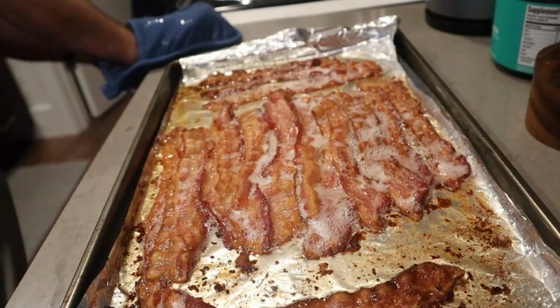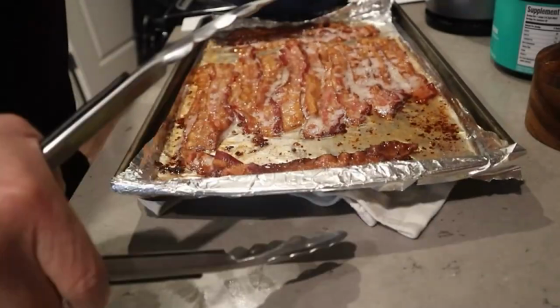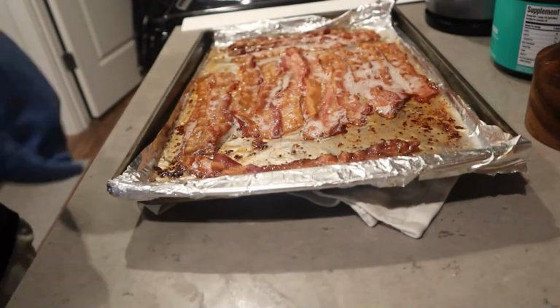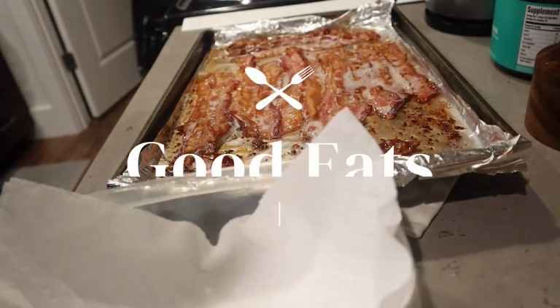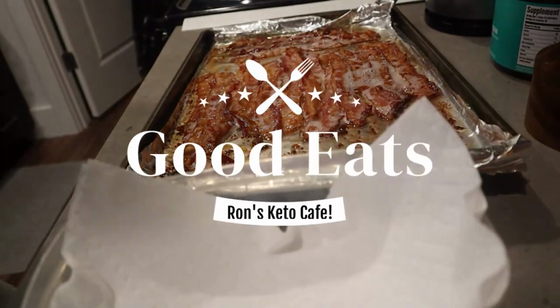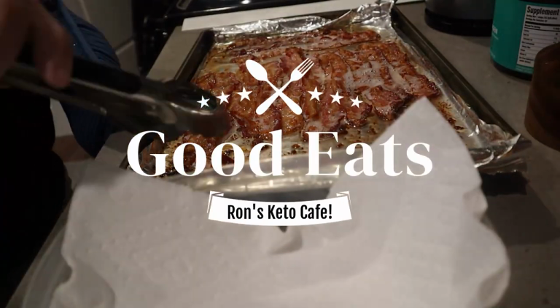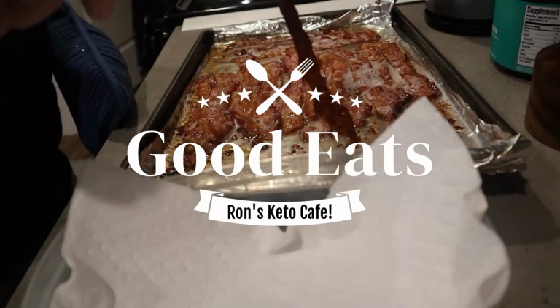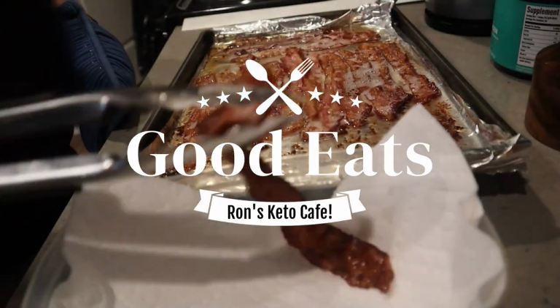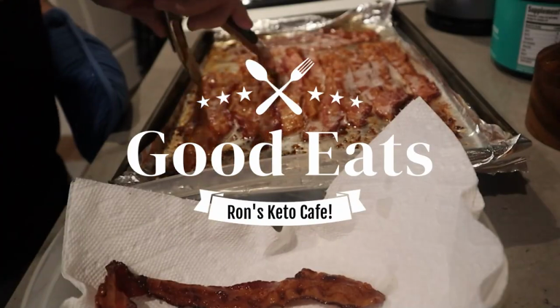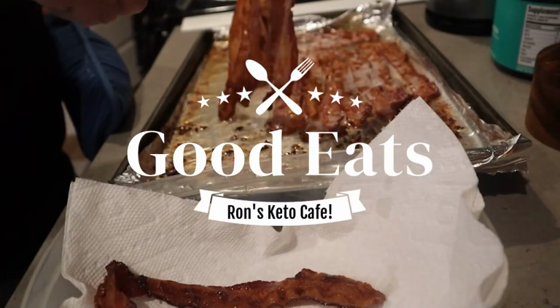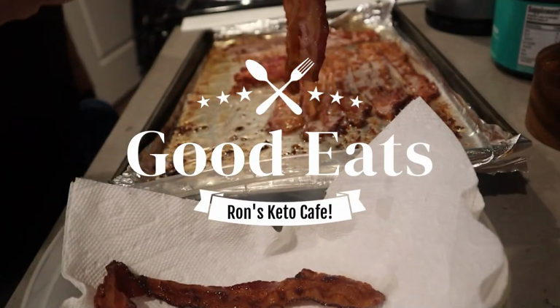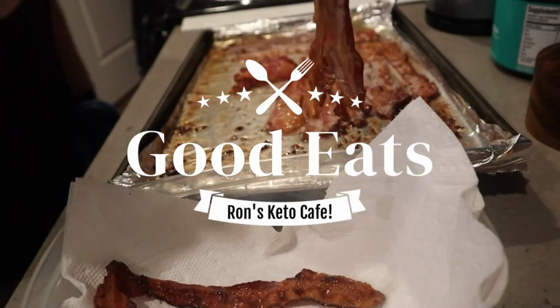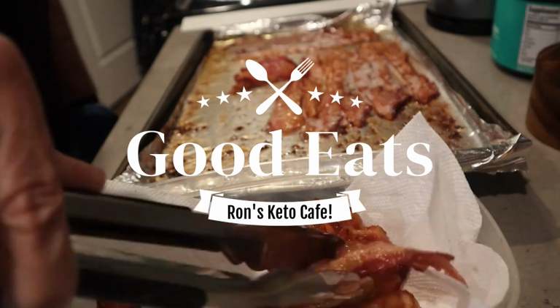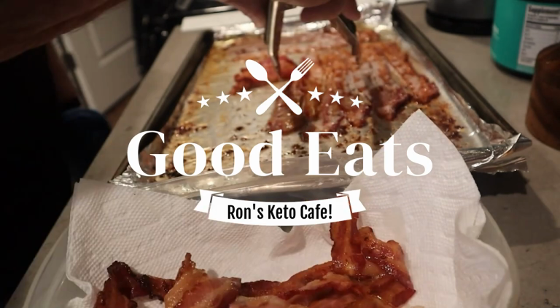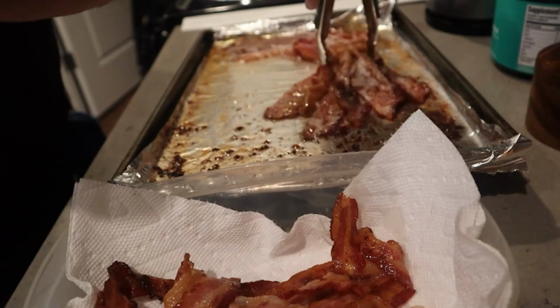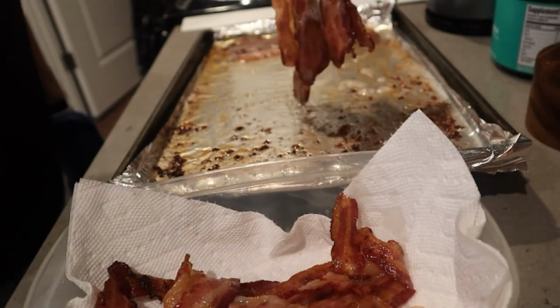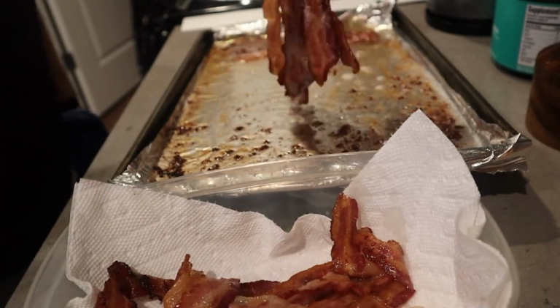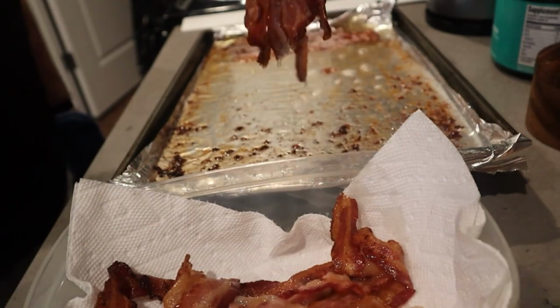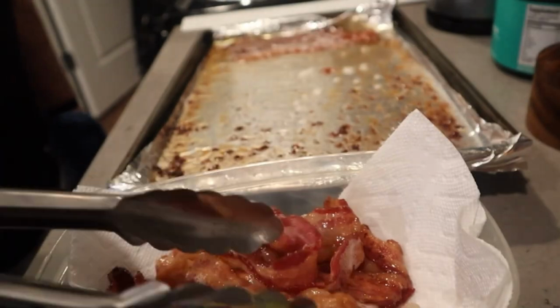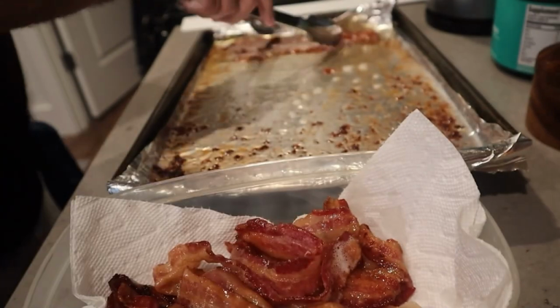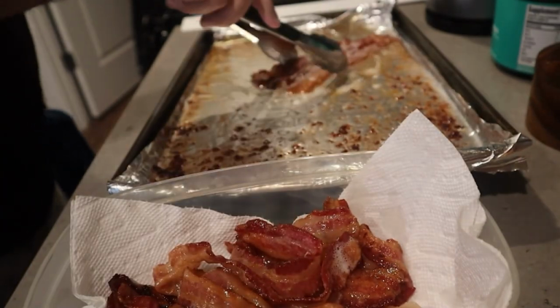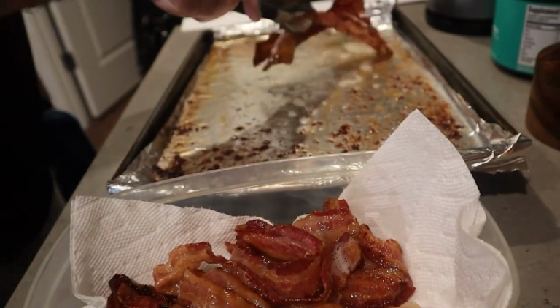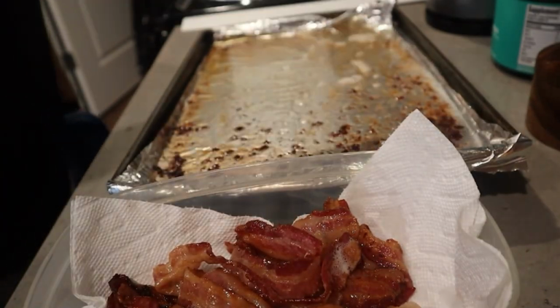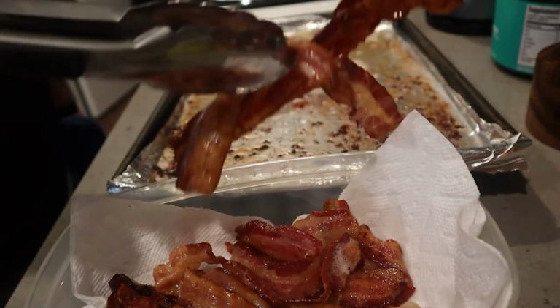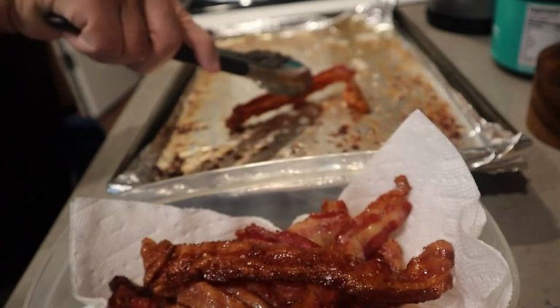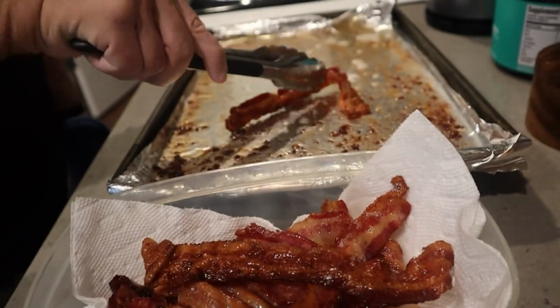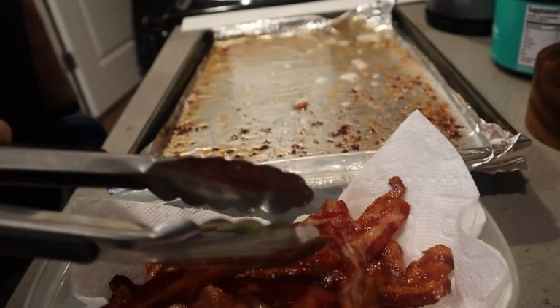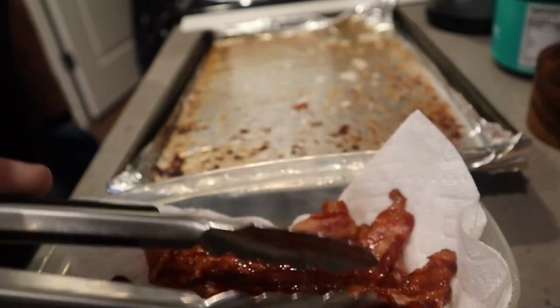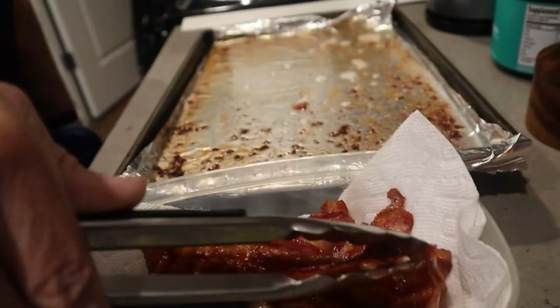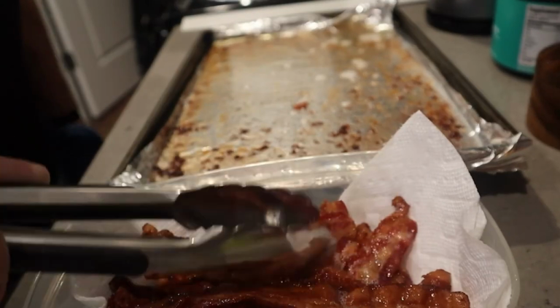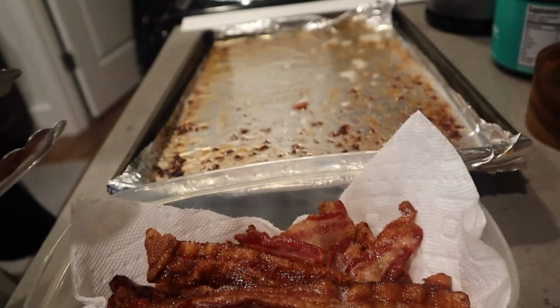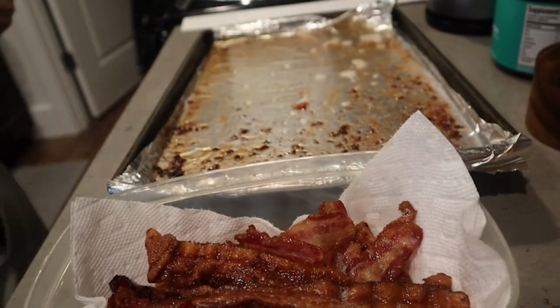Hi guys, welcome back to the channel Ron's Keto Cafe. Today we're making crunchy bacon, and we're going to cook this in the conventional oven. This is a really great way of cooking bacon without all the greasy mess.